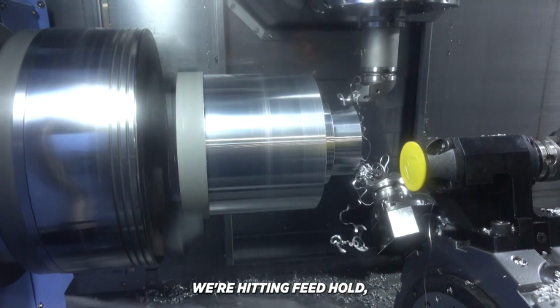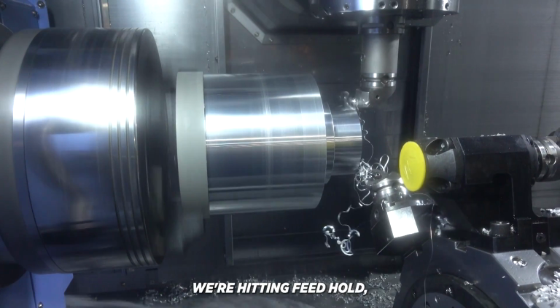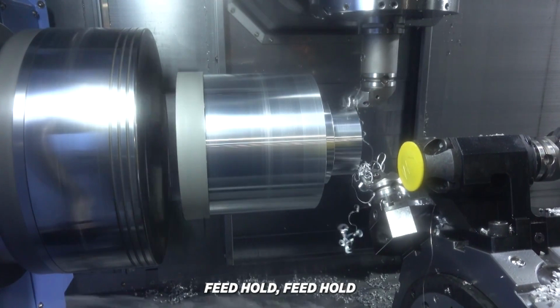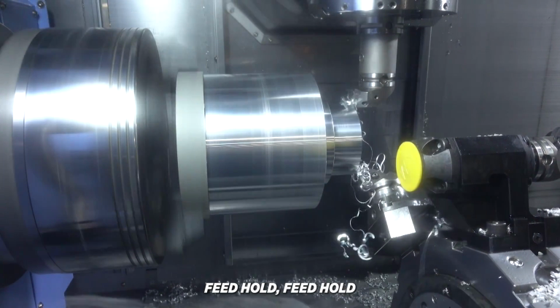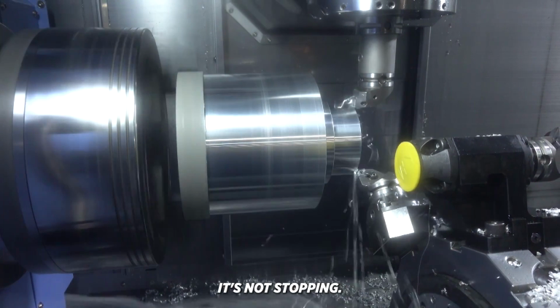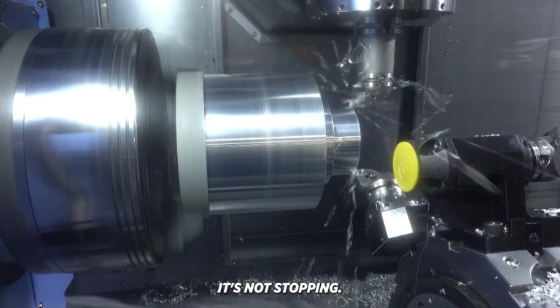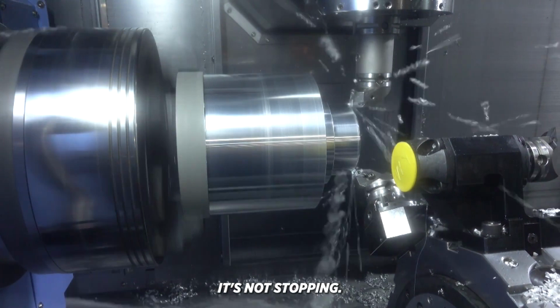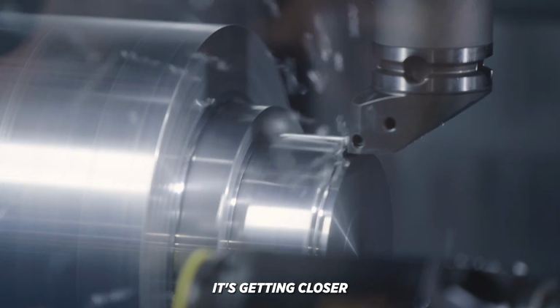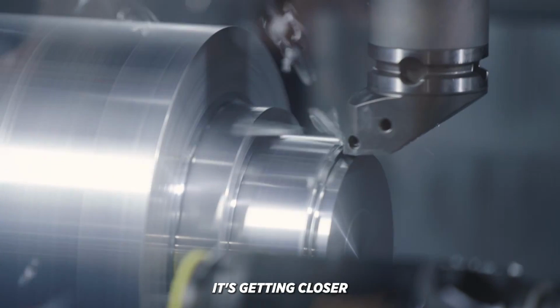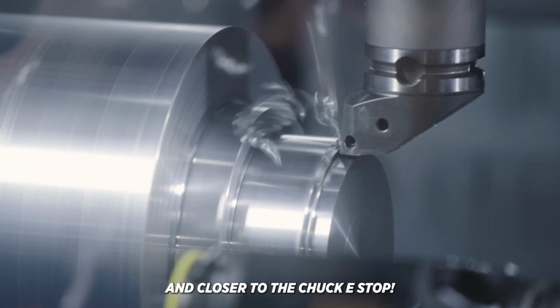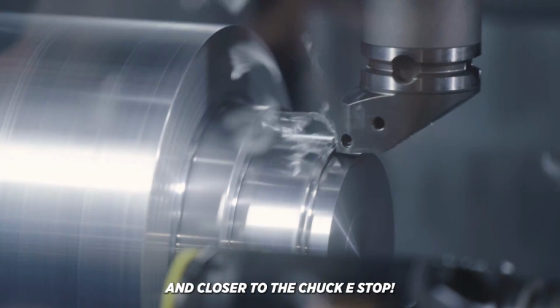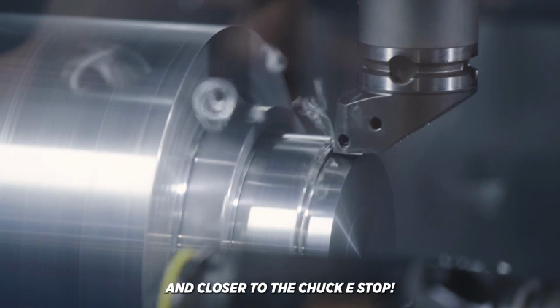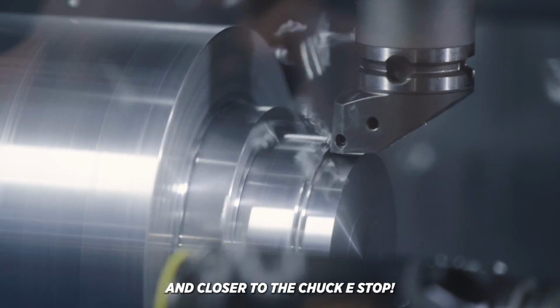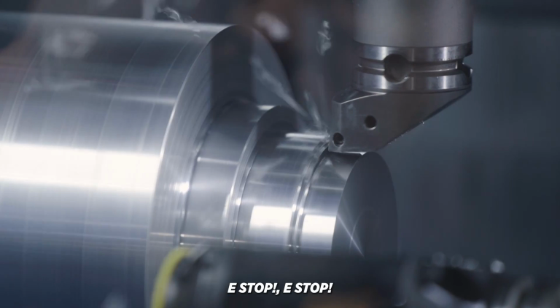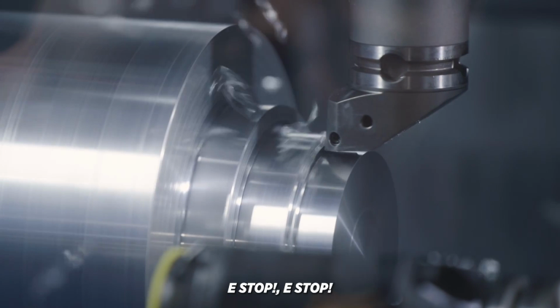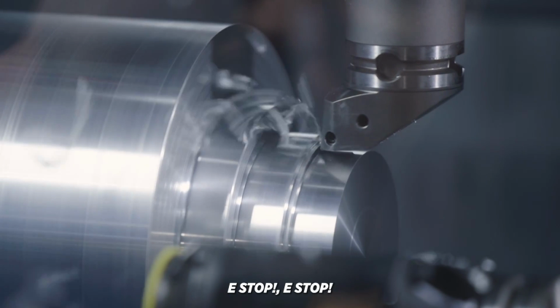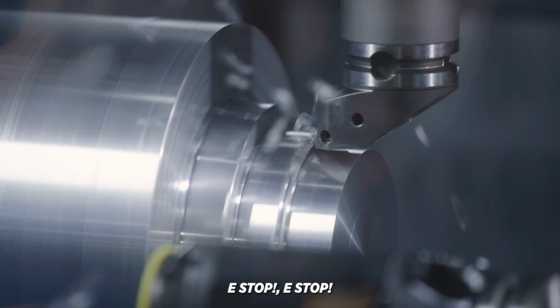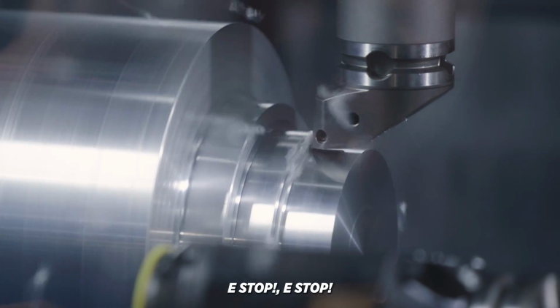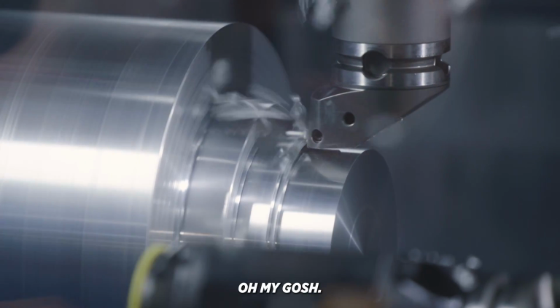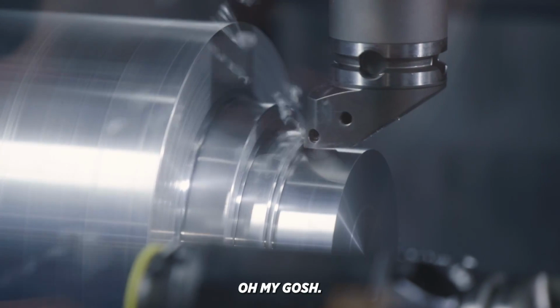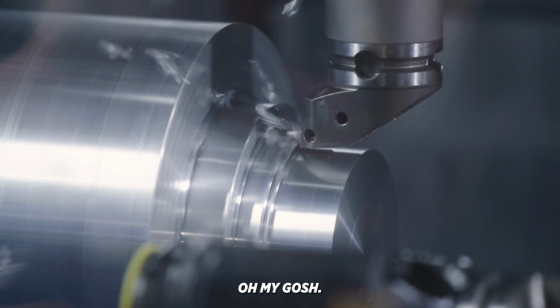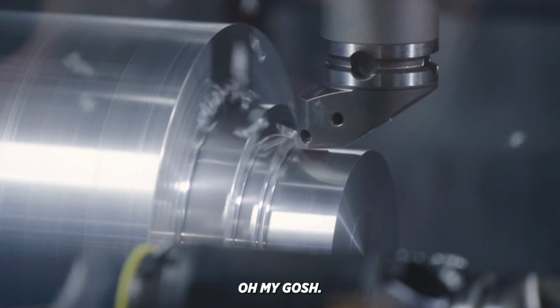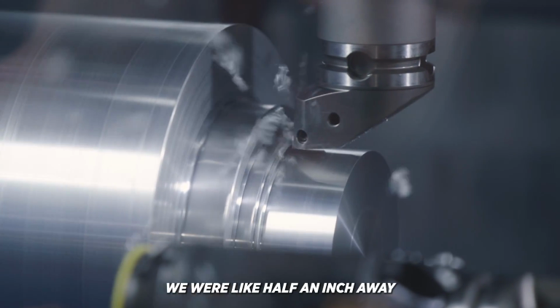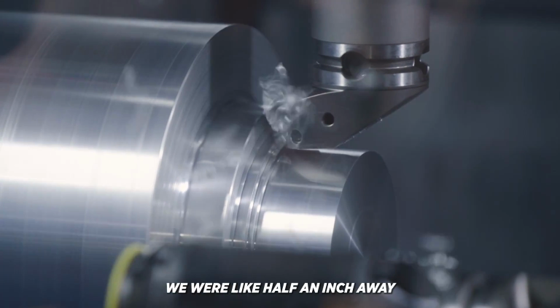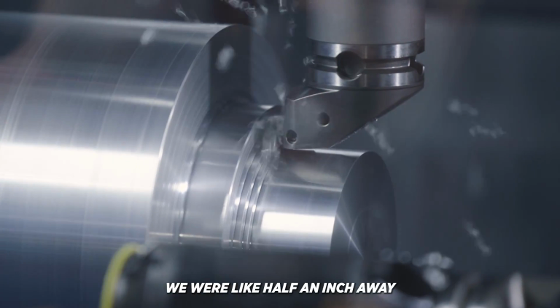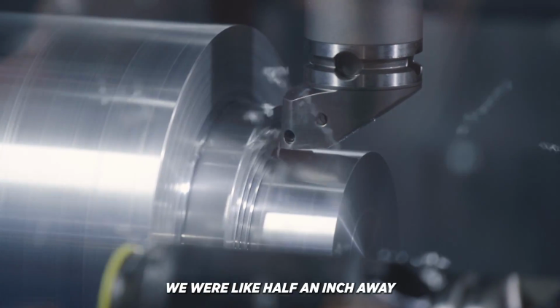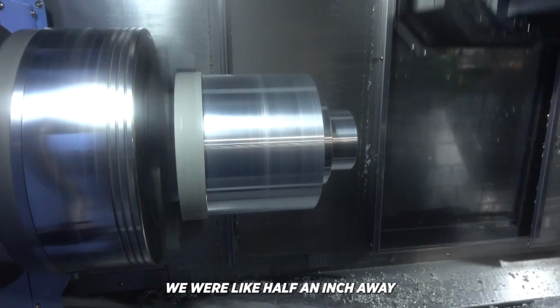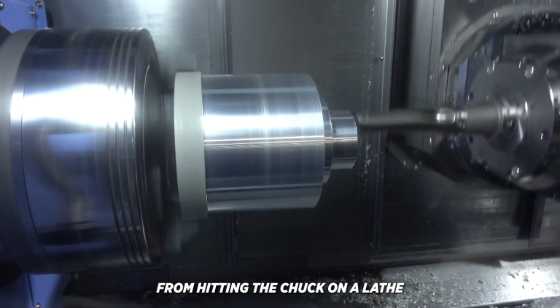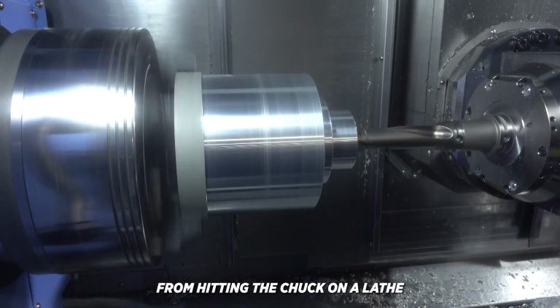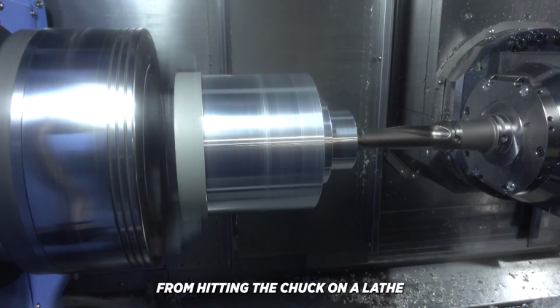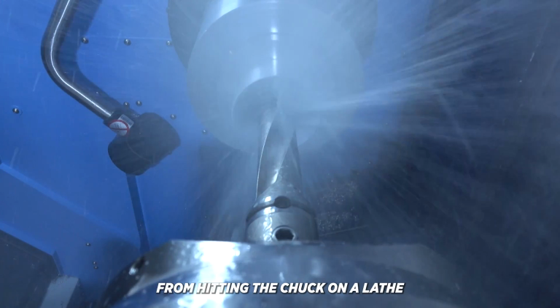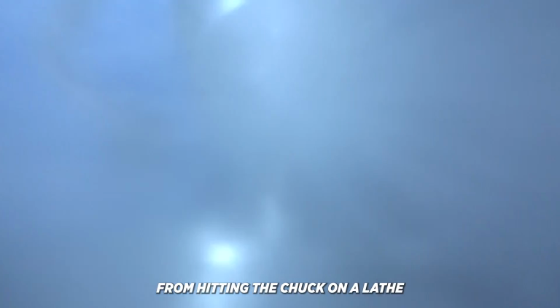We're hitting feed hold, feed hold — it's not stopping. It's getting closer and closer to the chuck. E-stop, E-stop. Oh my gosh. We were like half an inch away from hitting the chuck on a lathe.